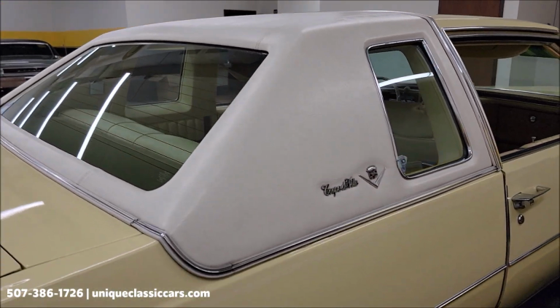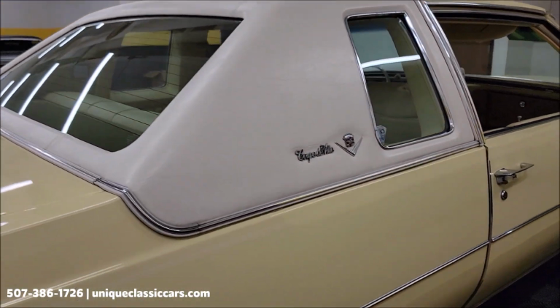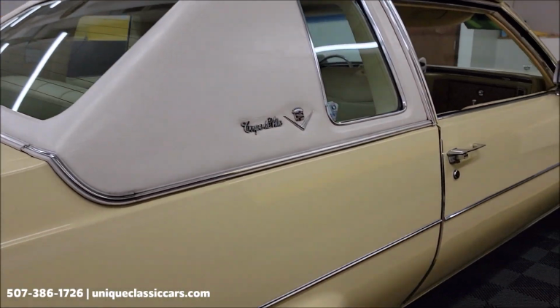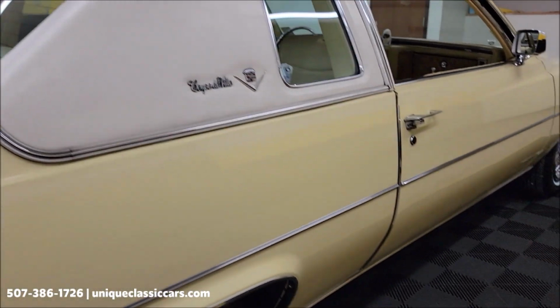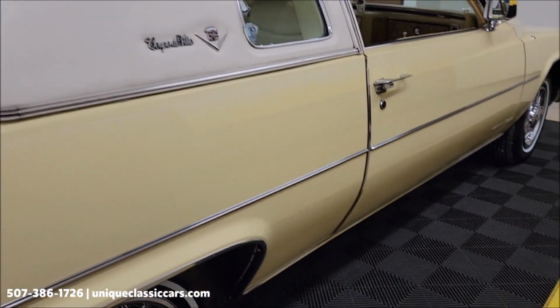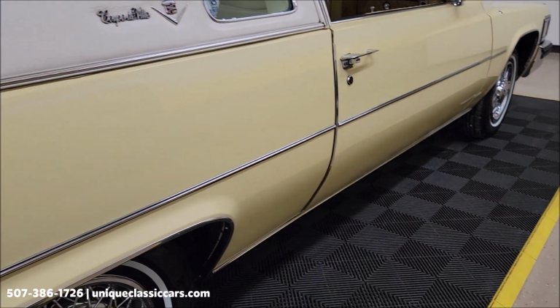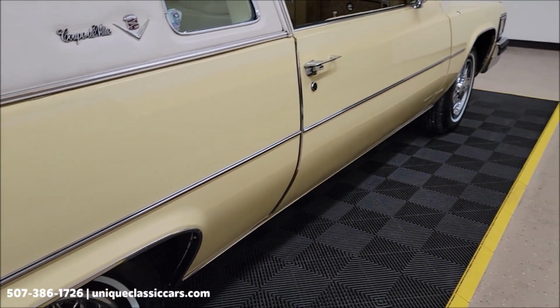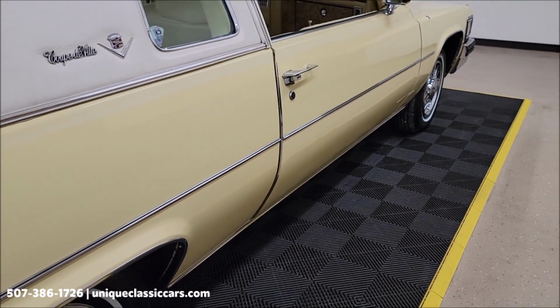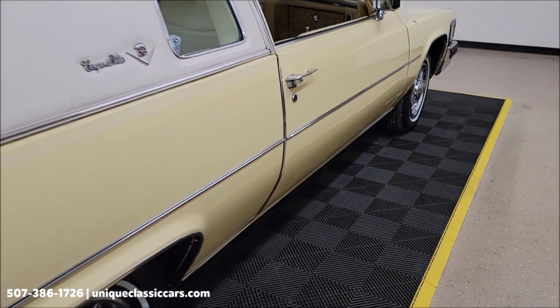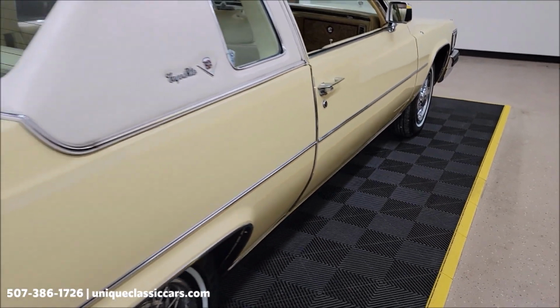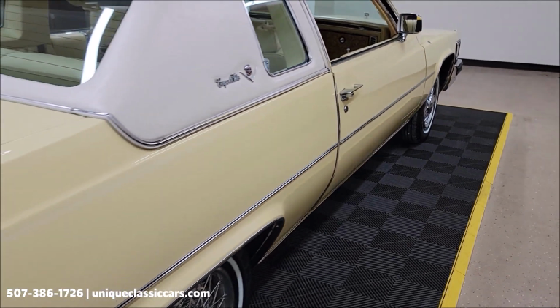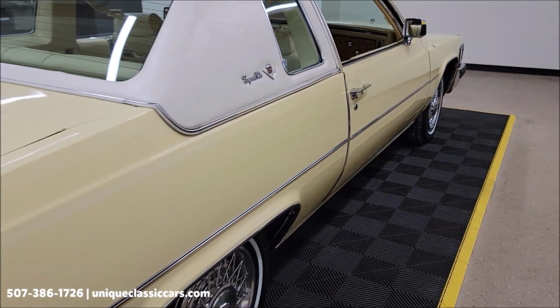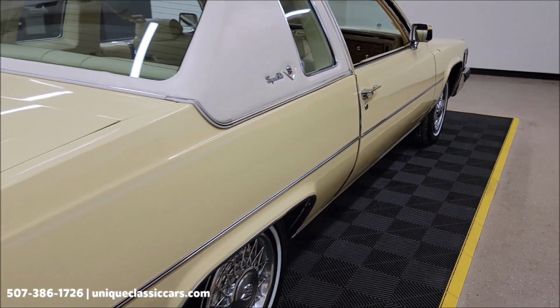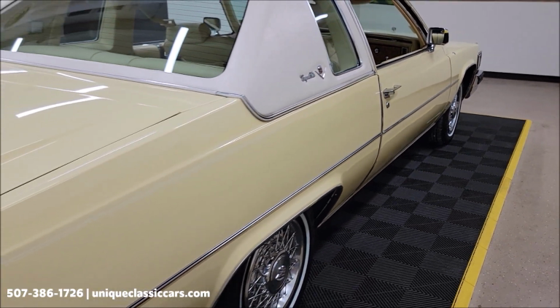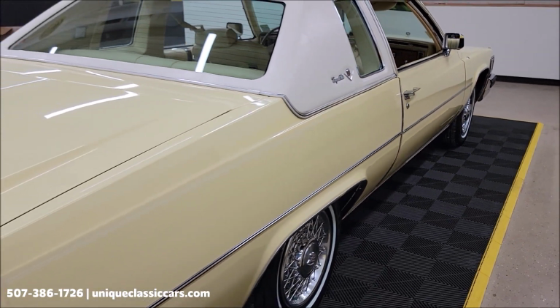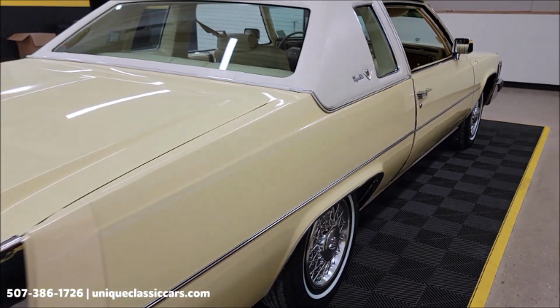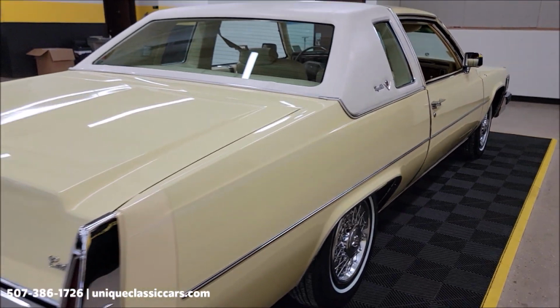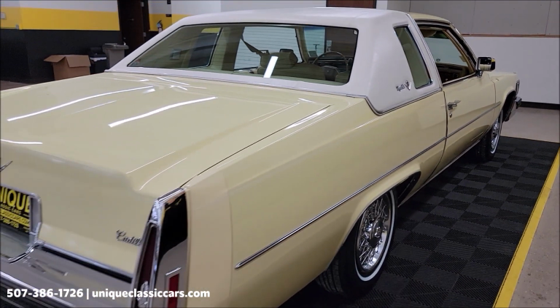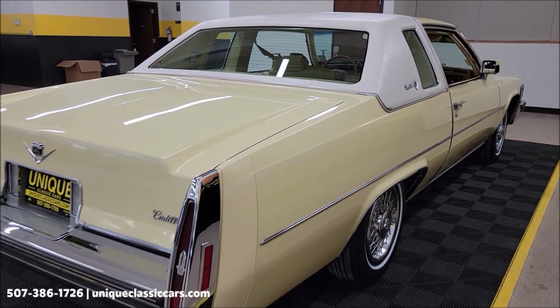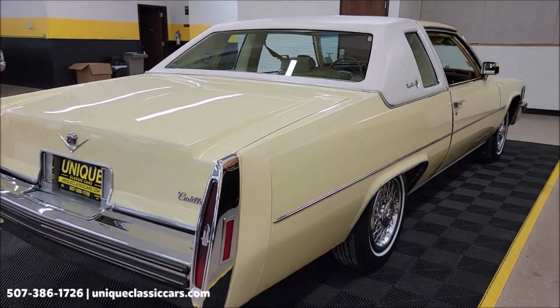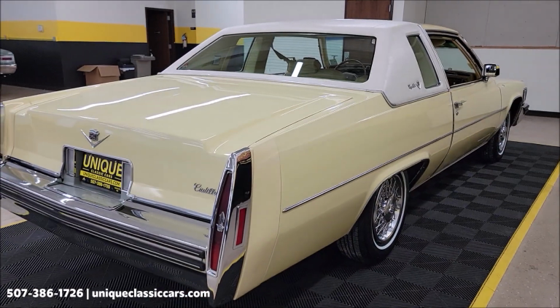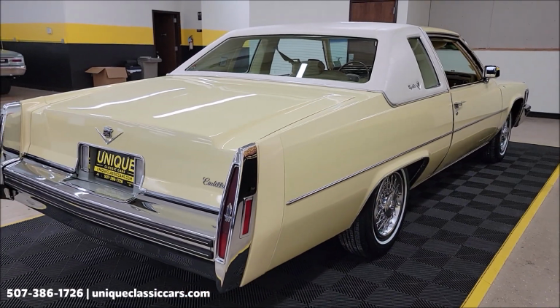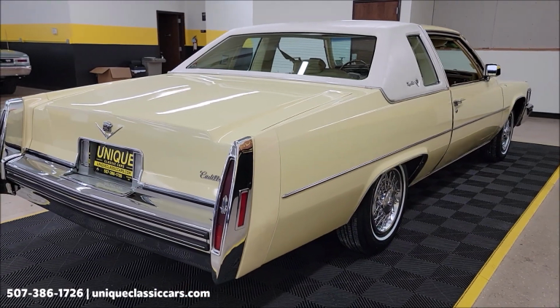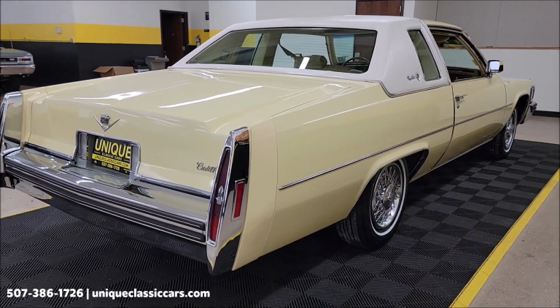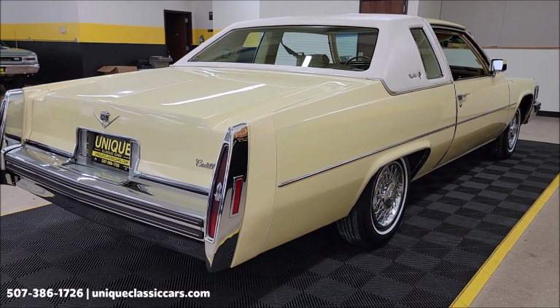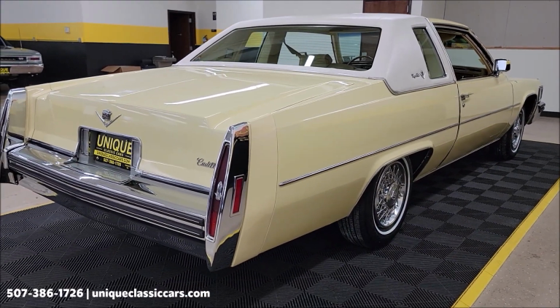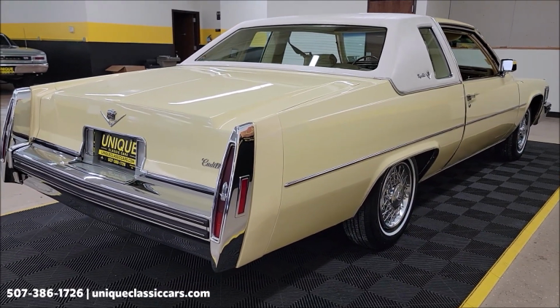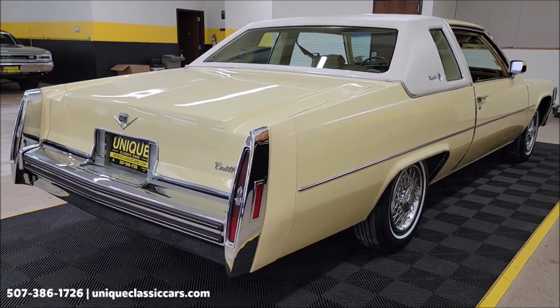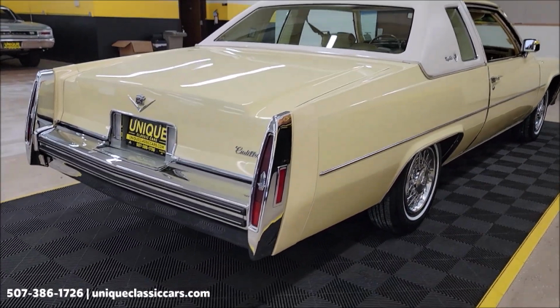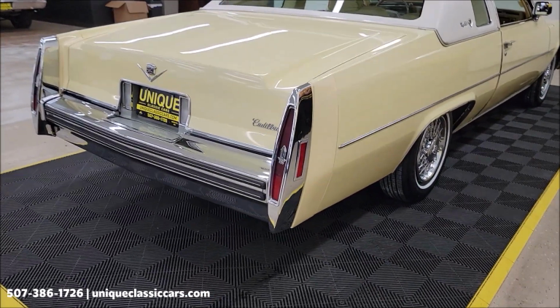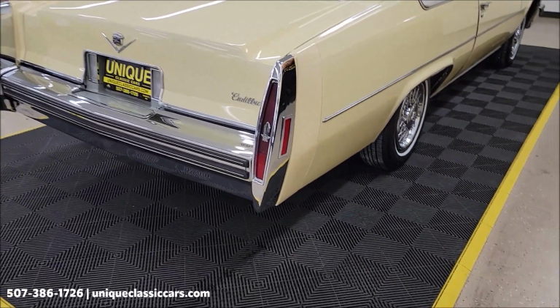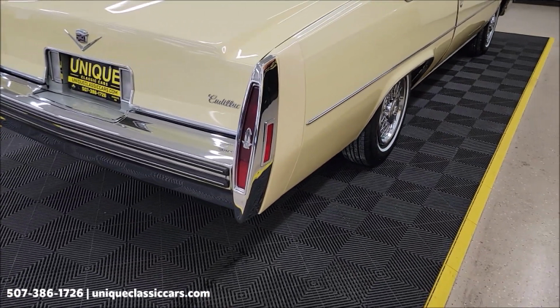Another thing to remember is we do consider trades. Financing is available. We can assist with transportation, and this vehicle may be eligible for an extended service contract. Consult with your sales associate when you call in or email.